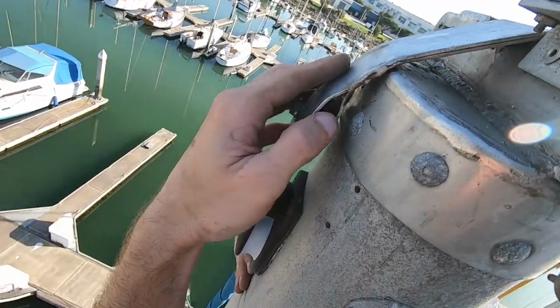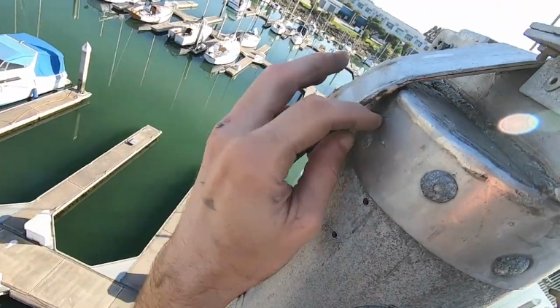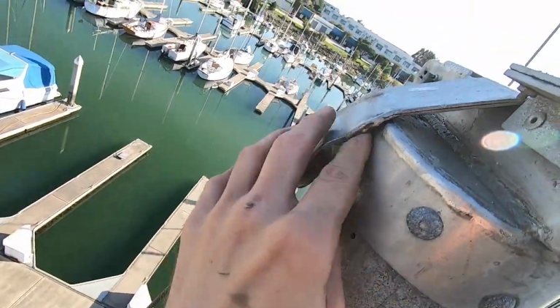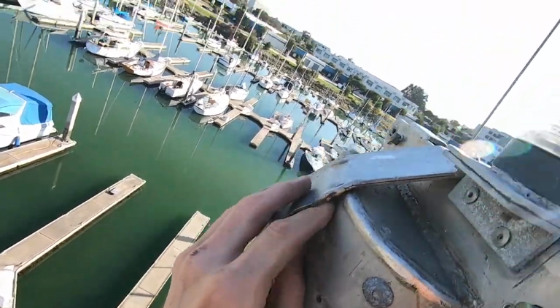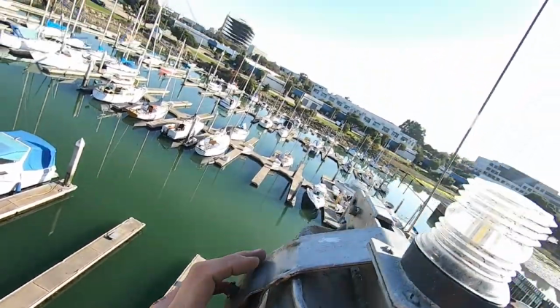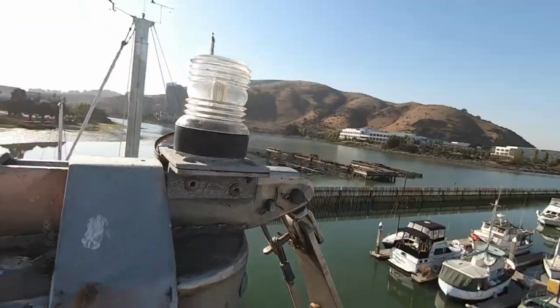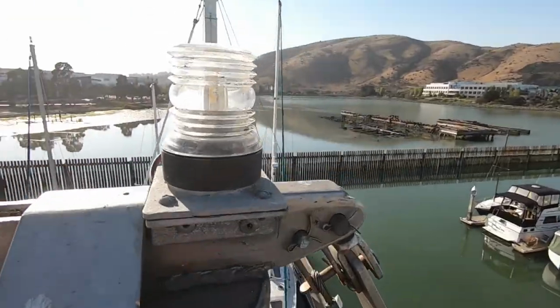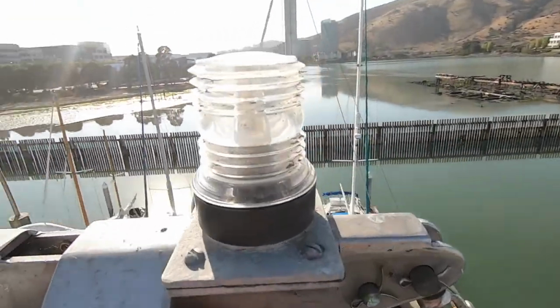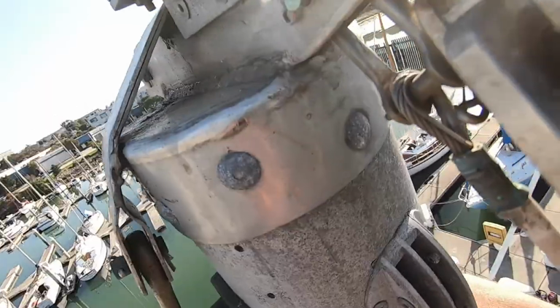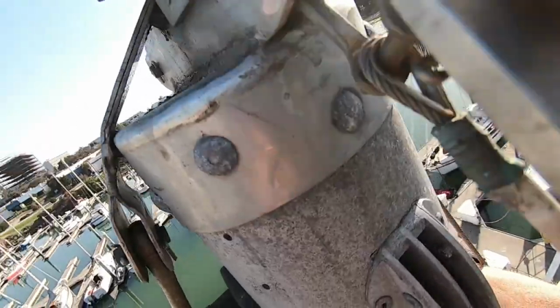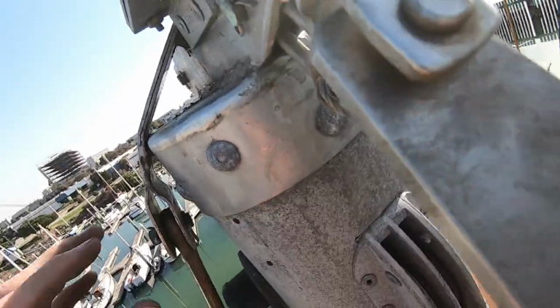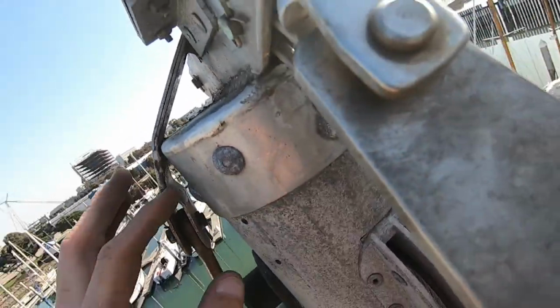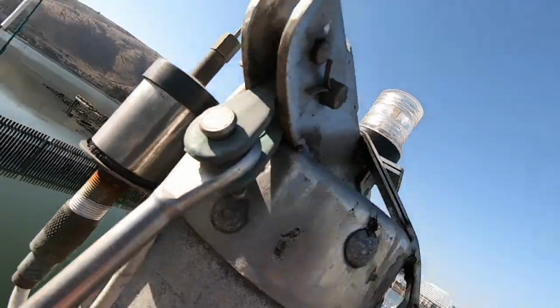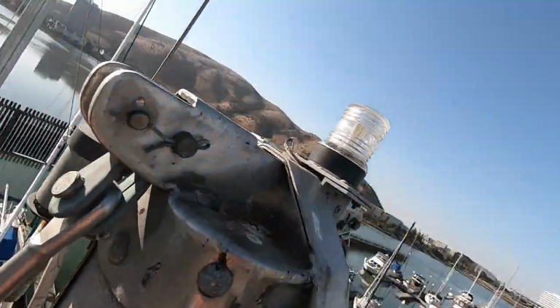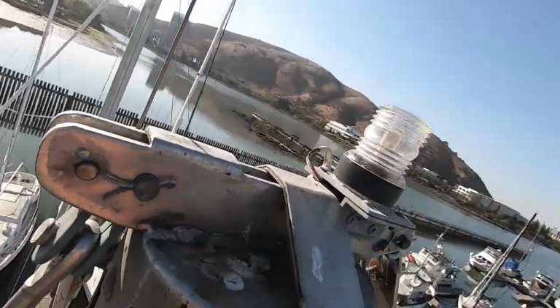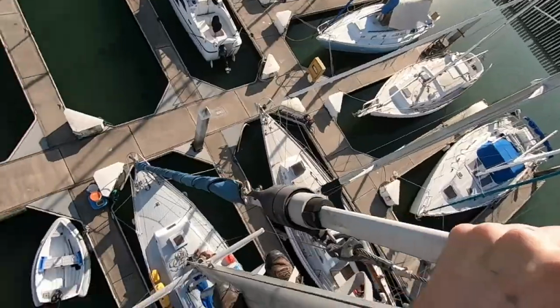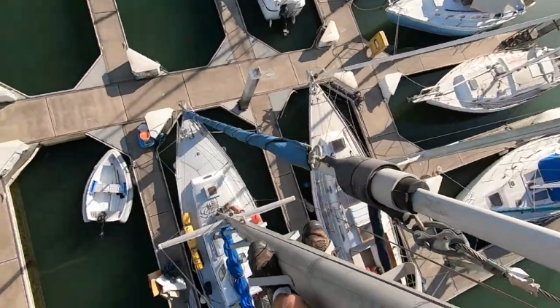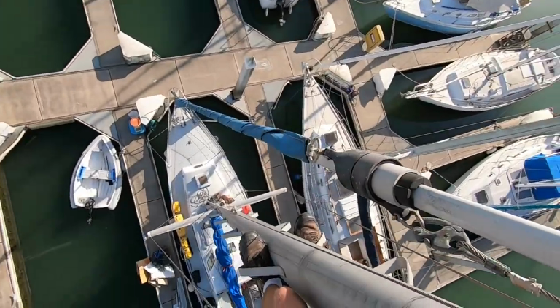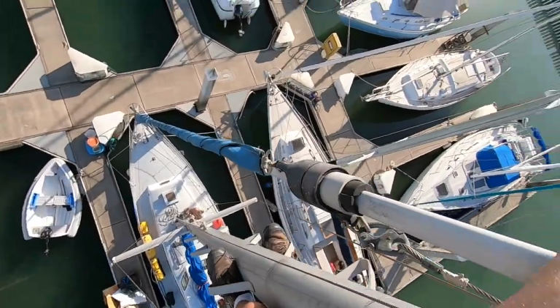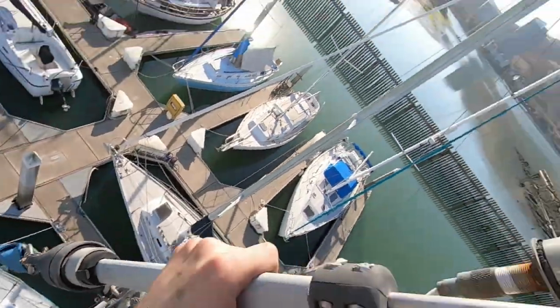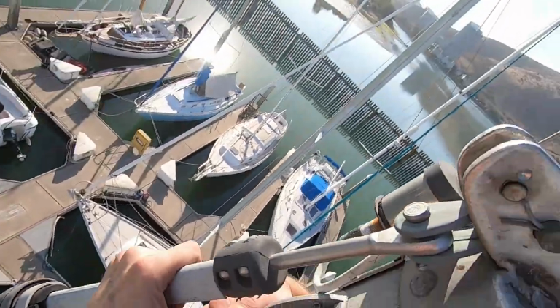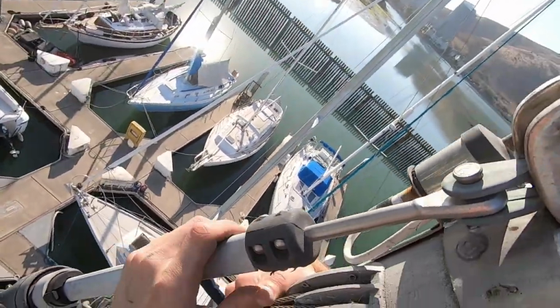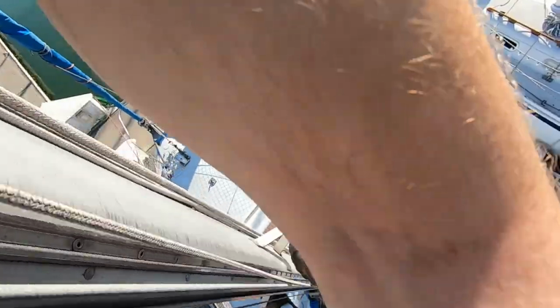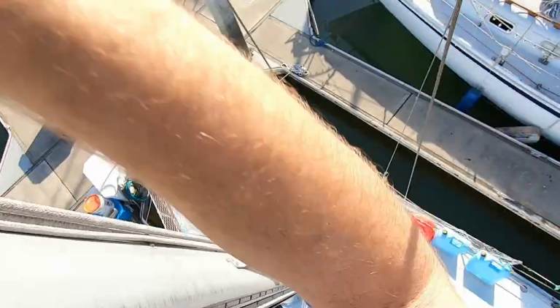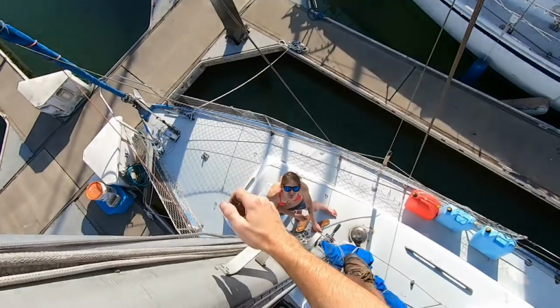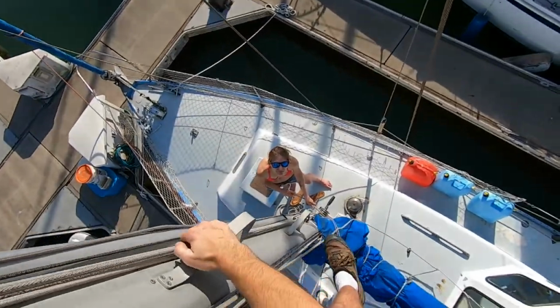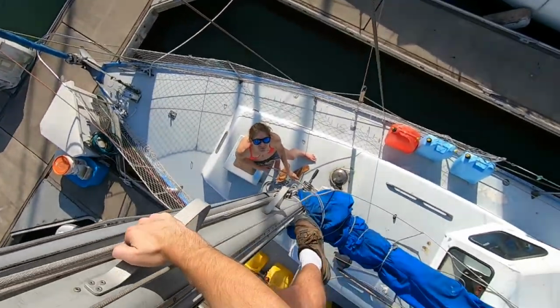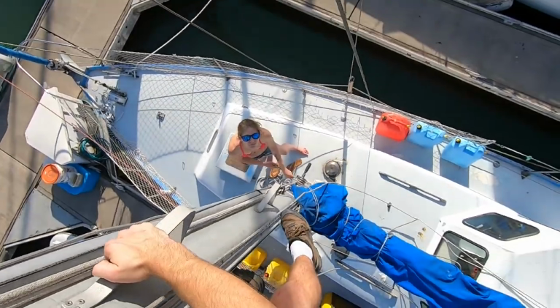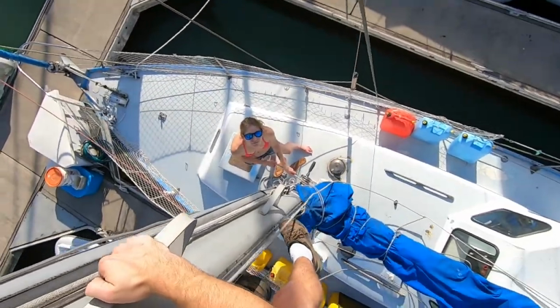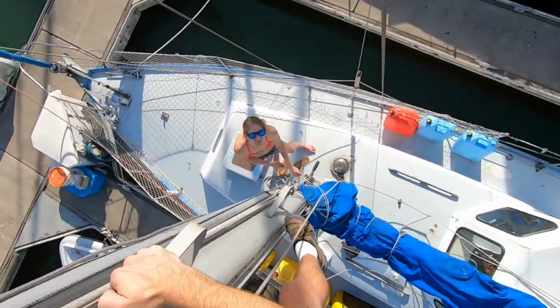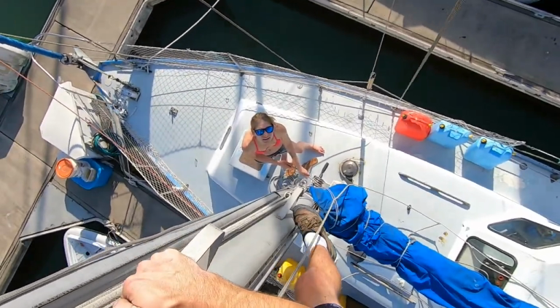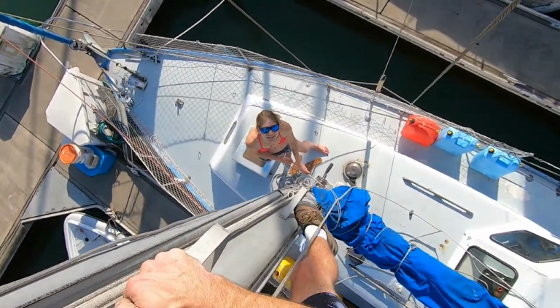Looks kind of weird. I can't tell if that's broken or just bird. Oh, it's attached. It's hard to see with all the bird poop. Should wear gloves next time — it's hard on the hands.